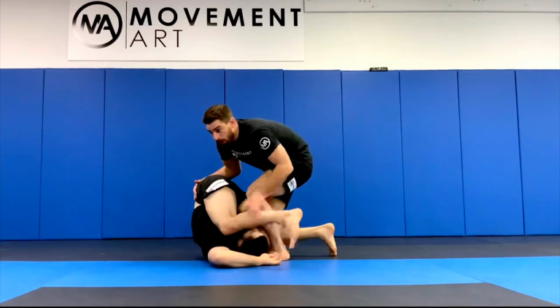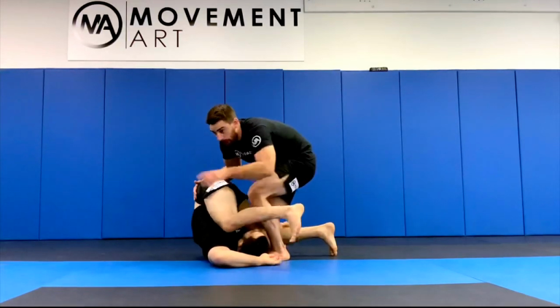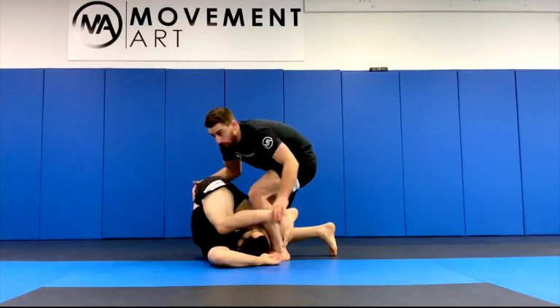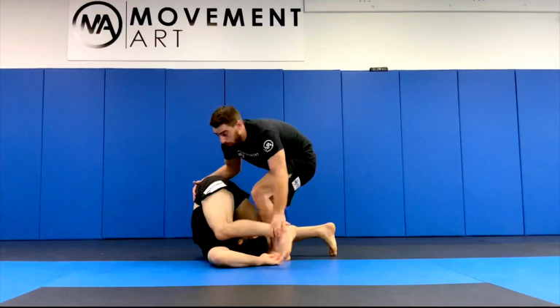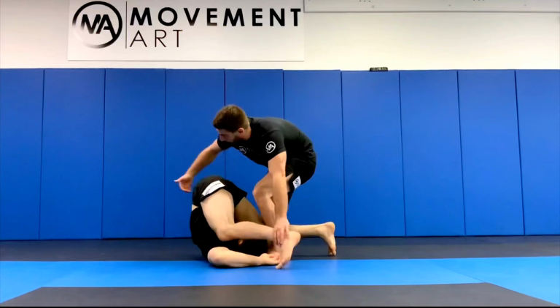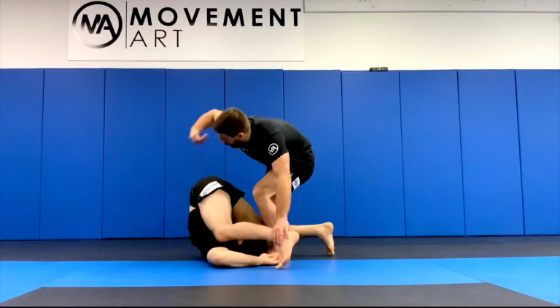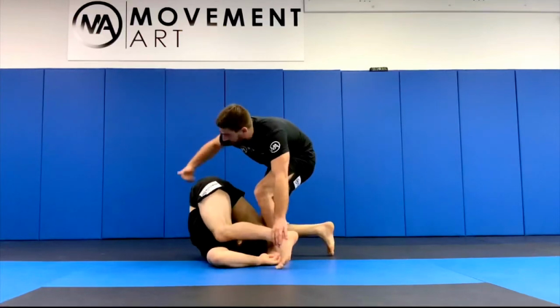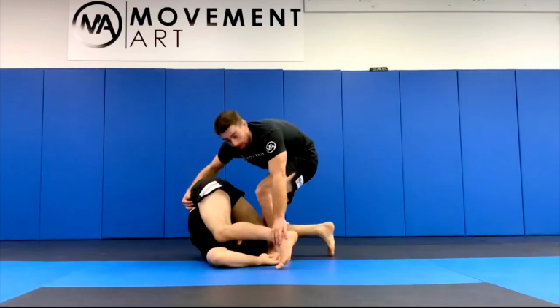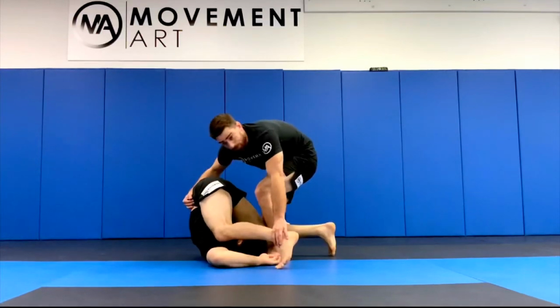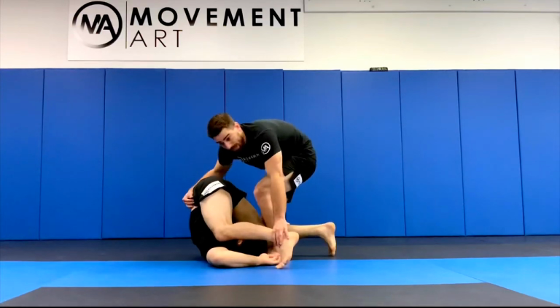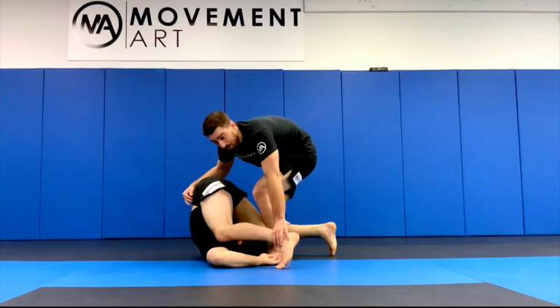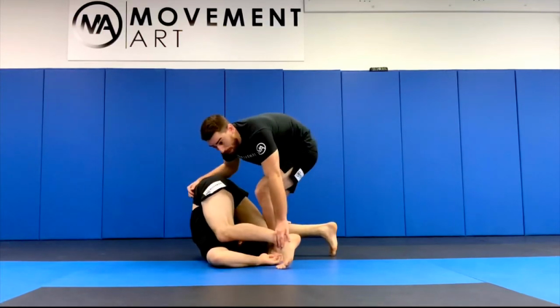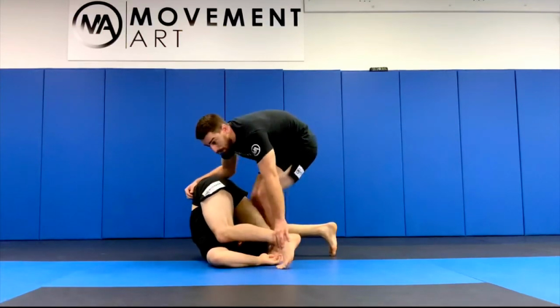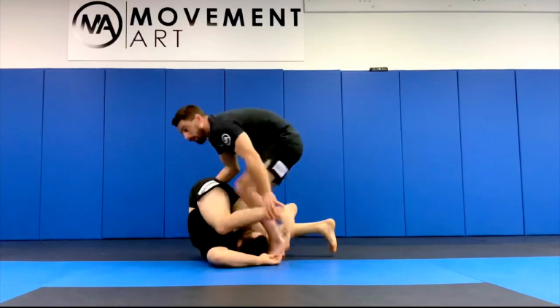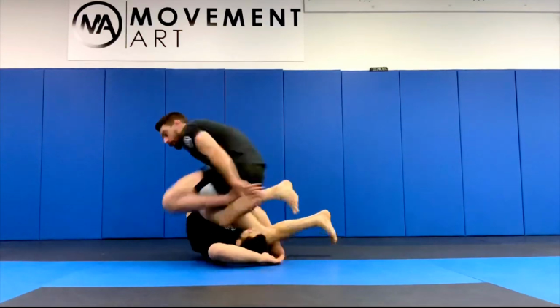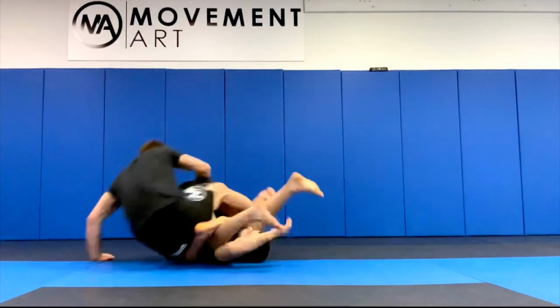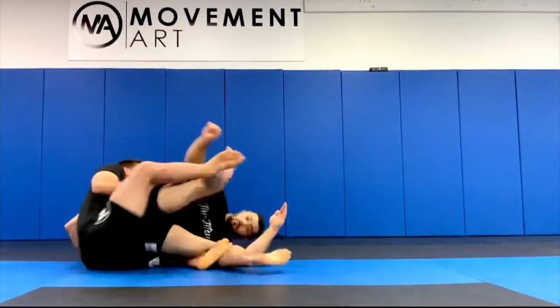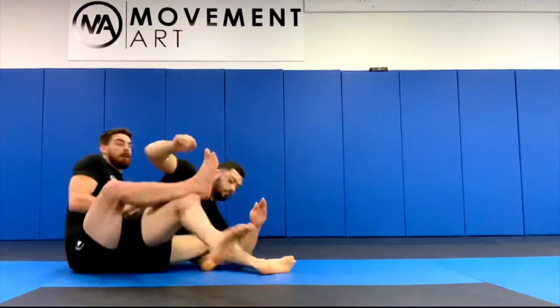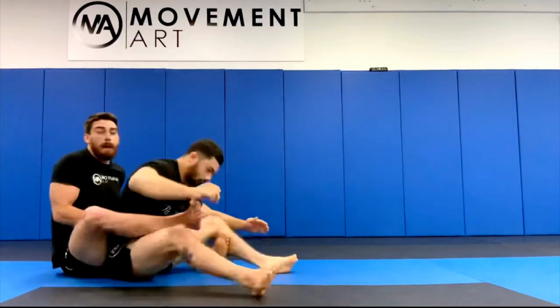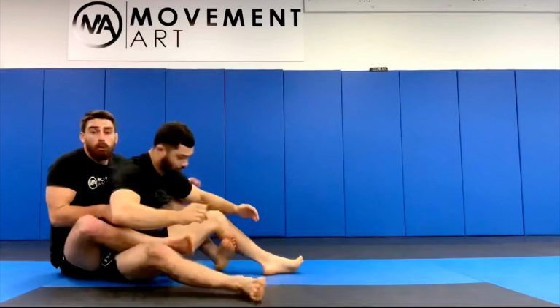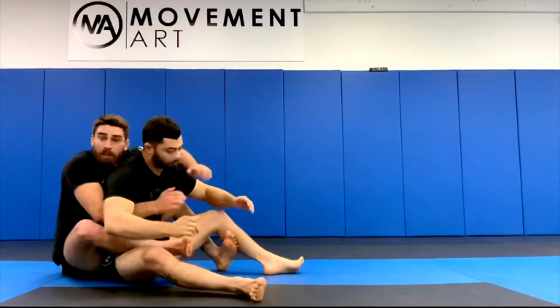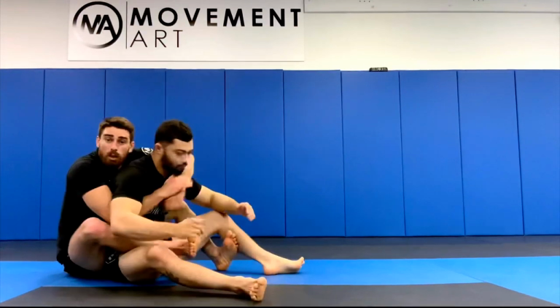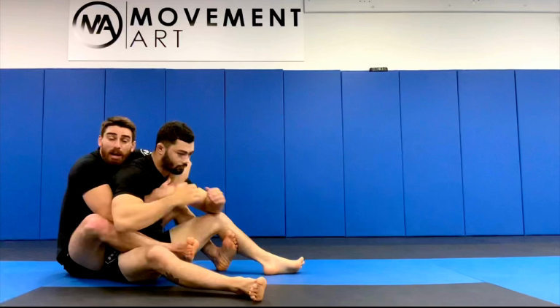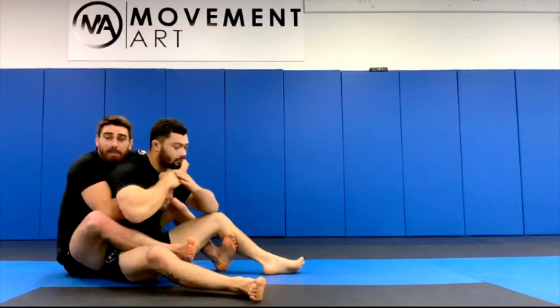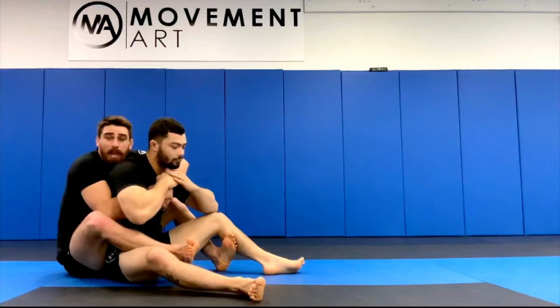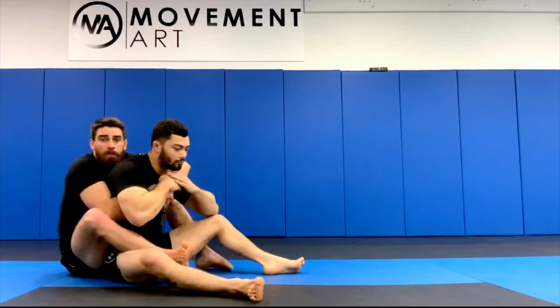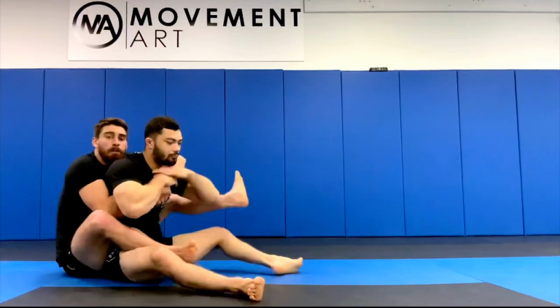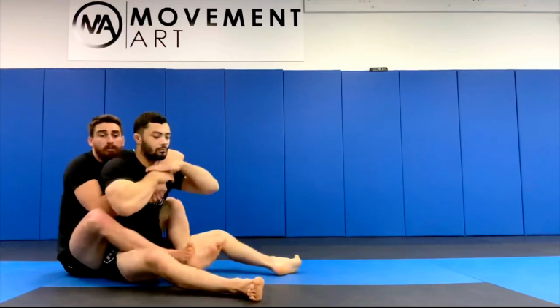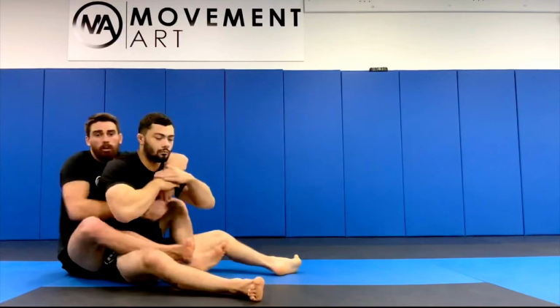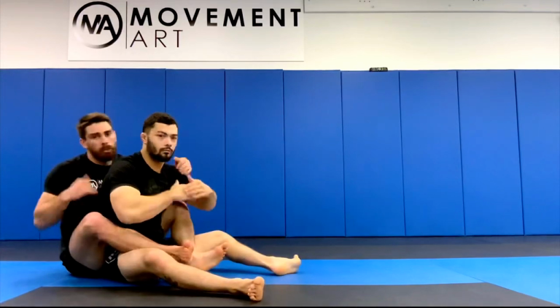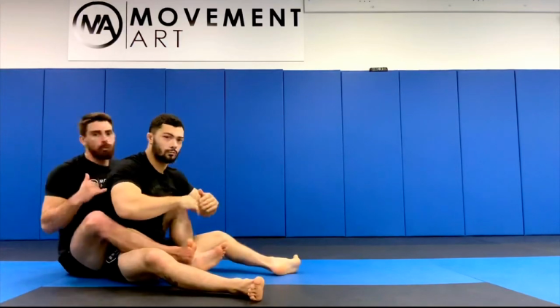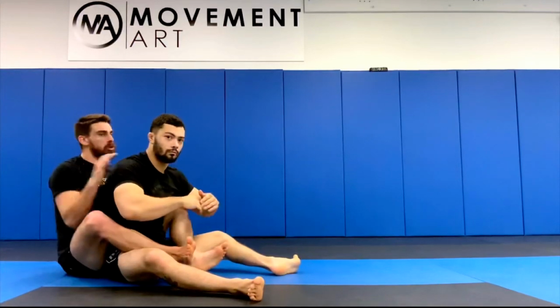Diving all the way over, pulling his hips at the same time — I pull him right into my lap, place the hook. Good to go.